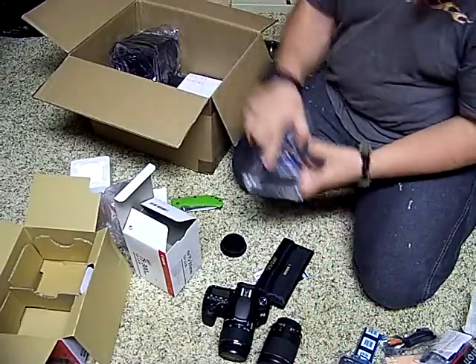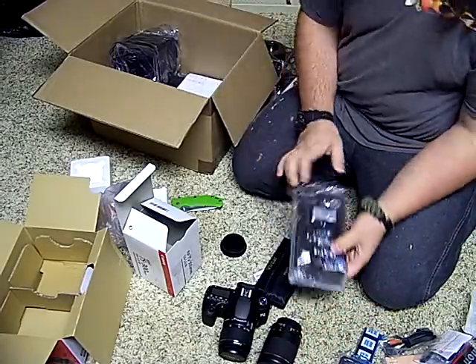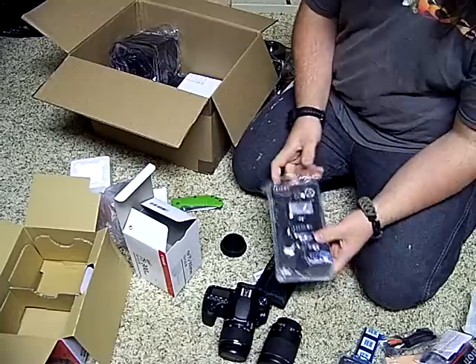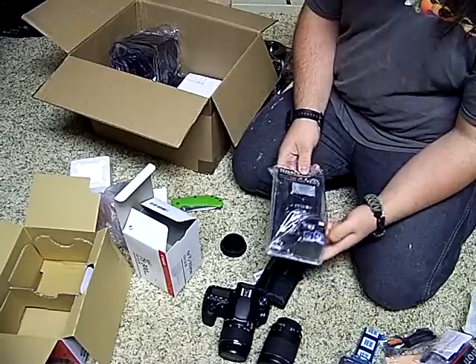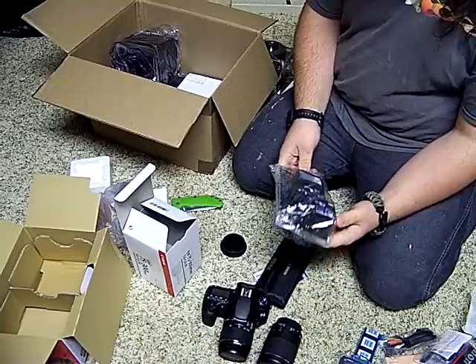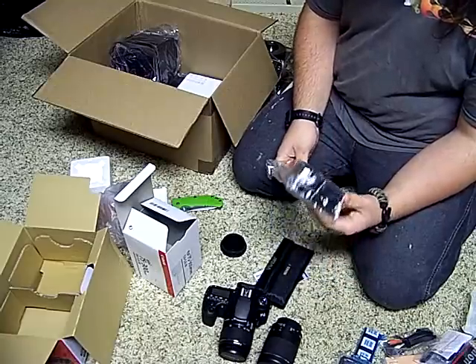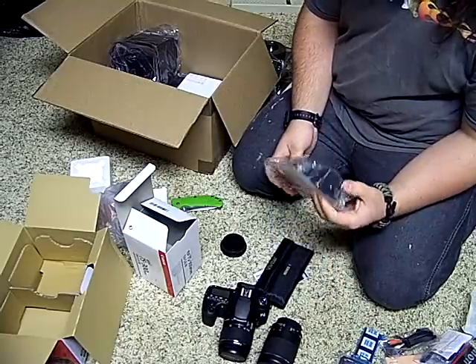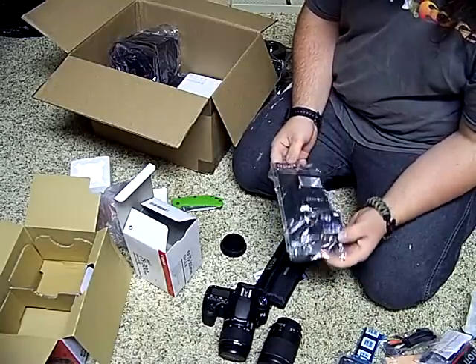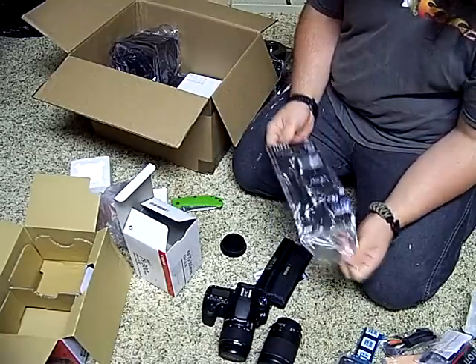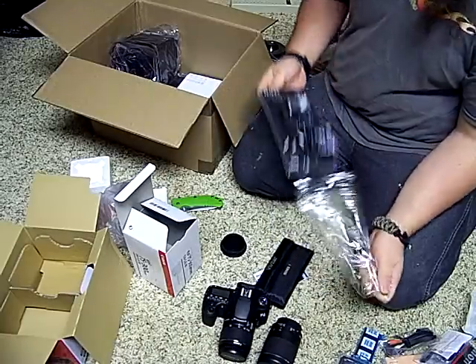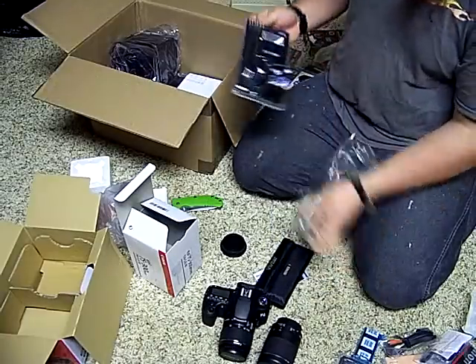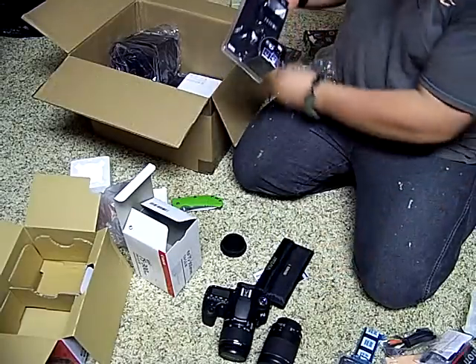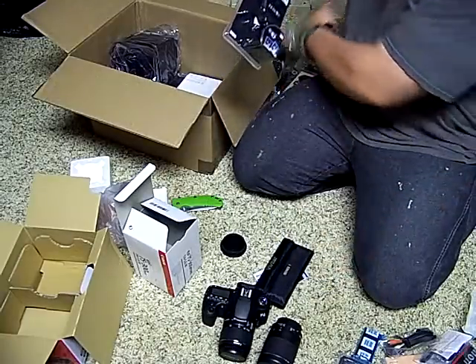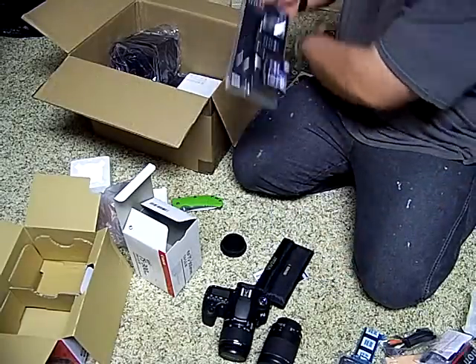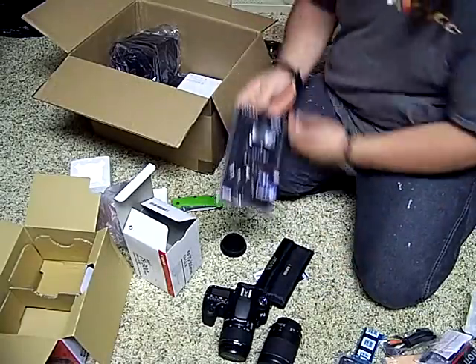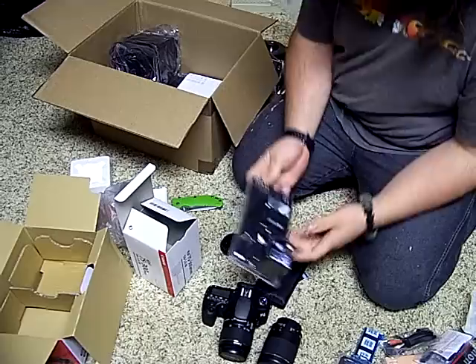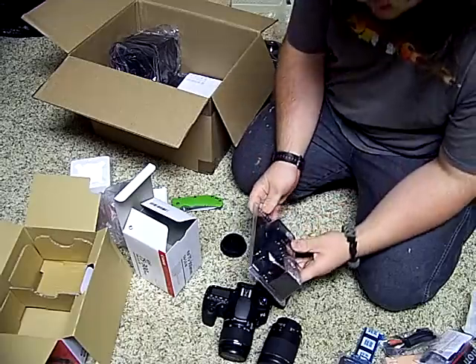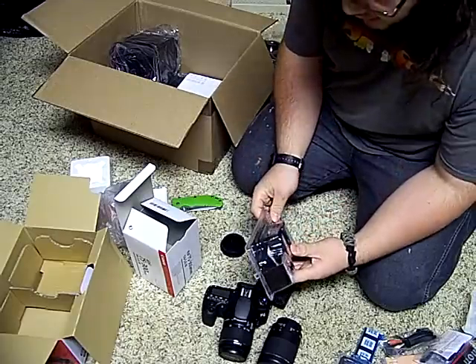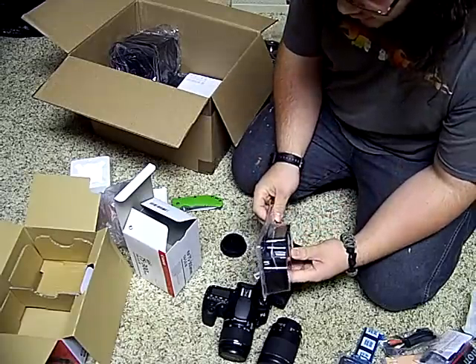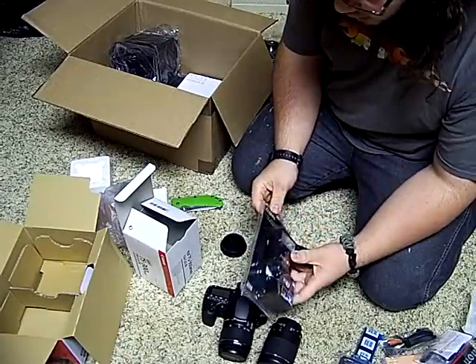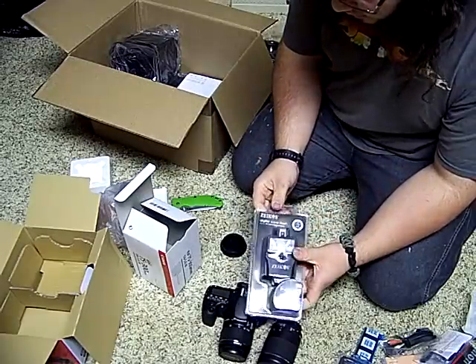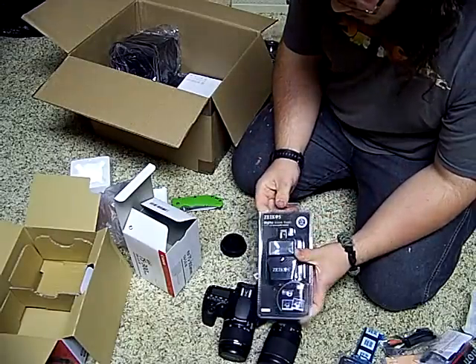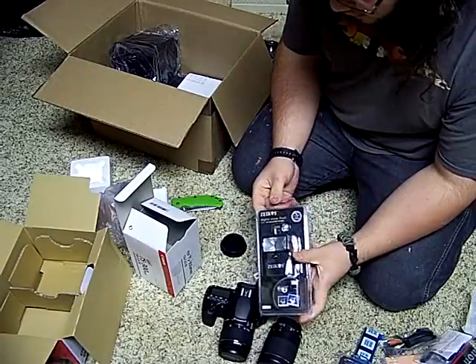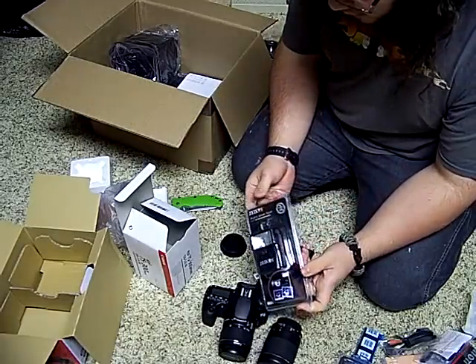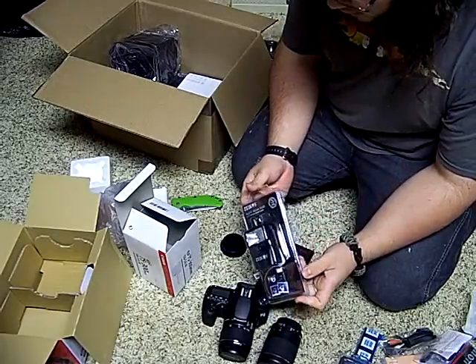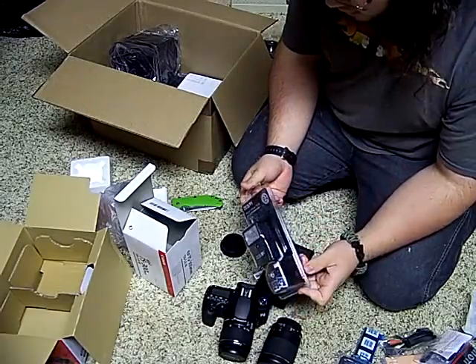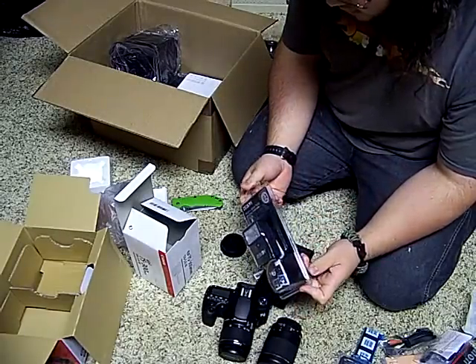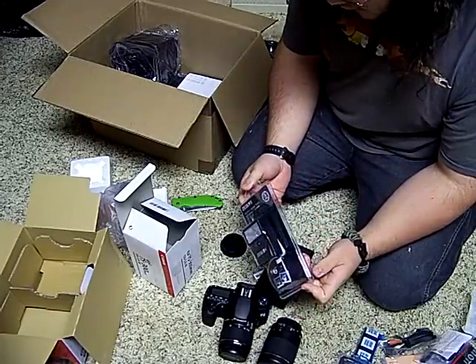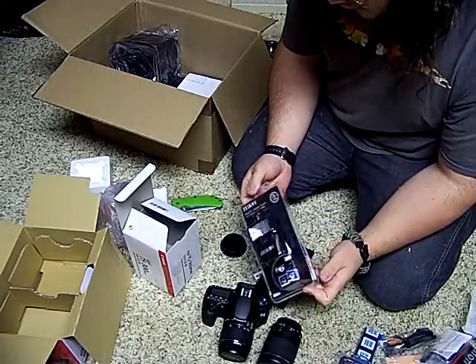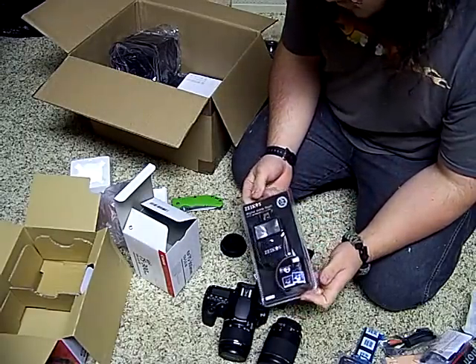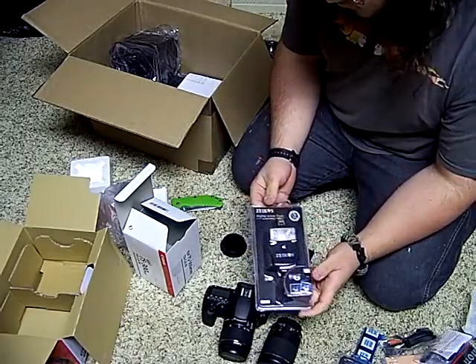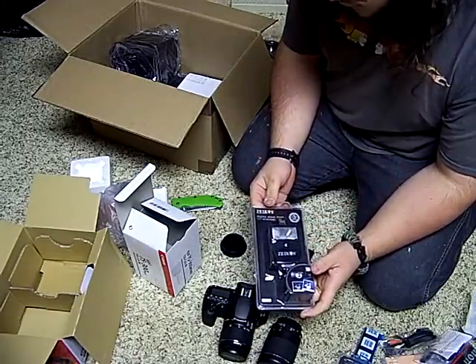A cheap external flash — I don't know how much I'll be using this, if I will be using it at all. But it was free, so why not.